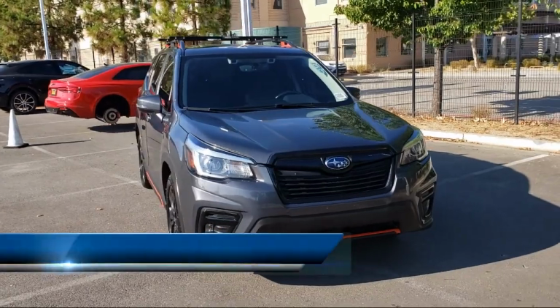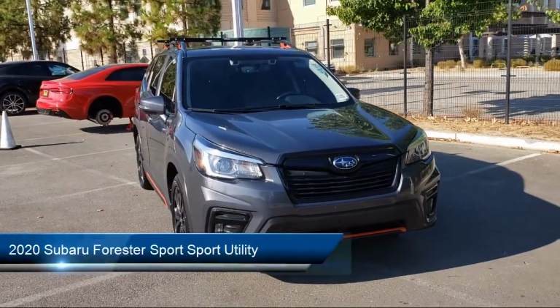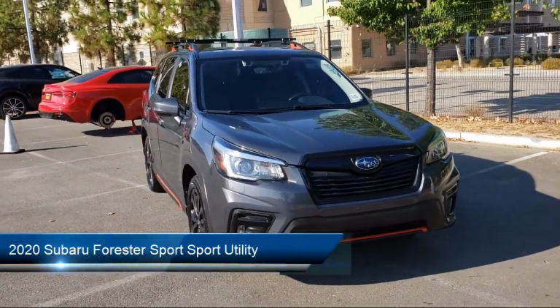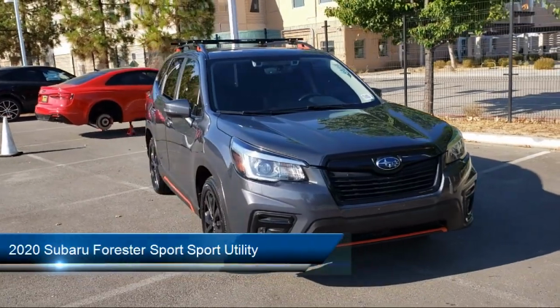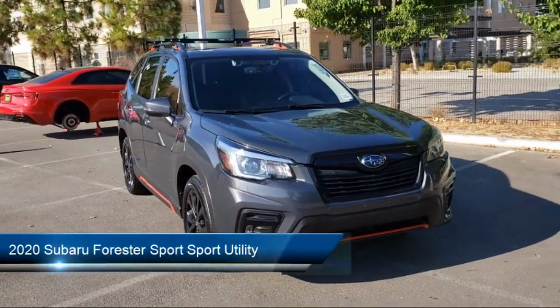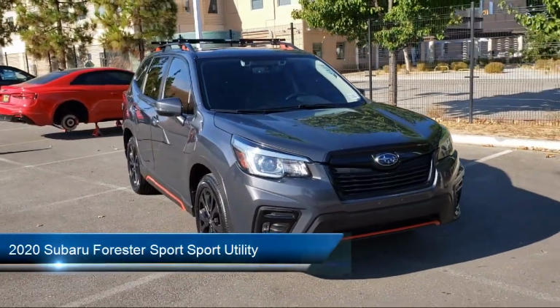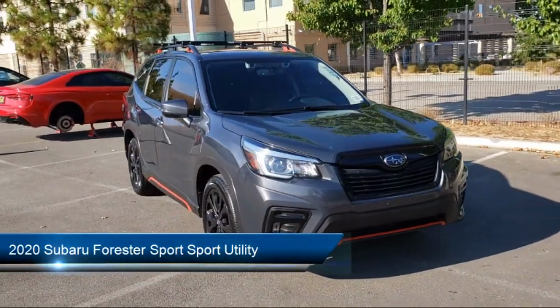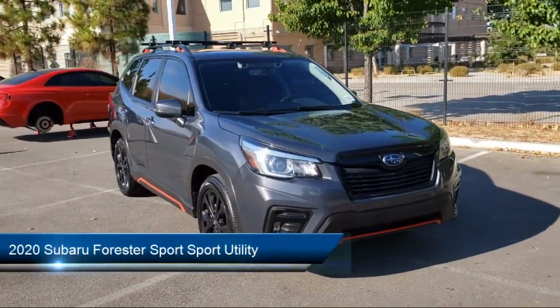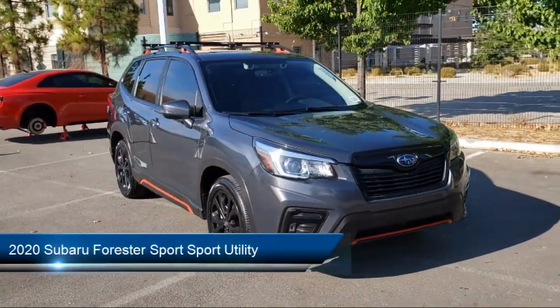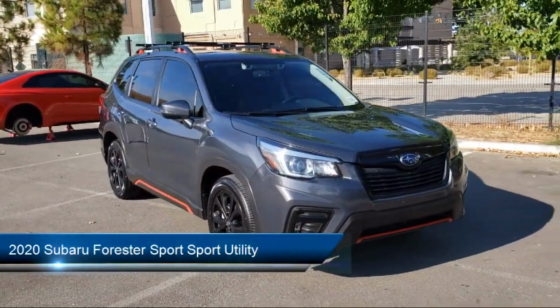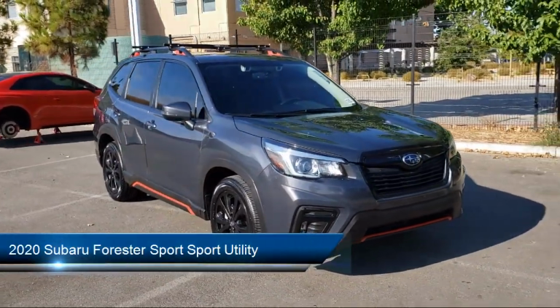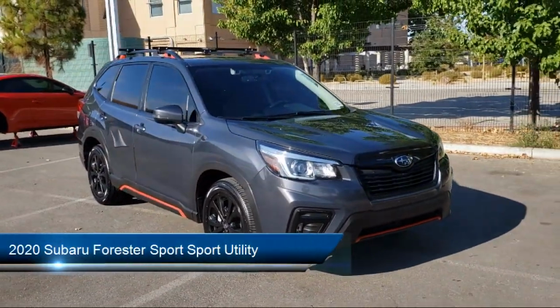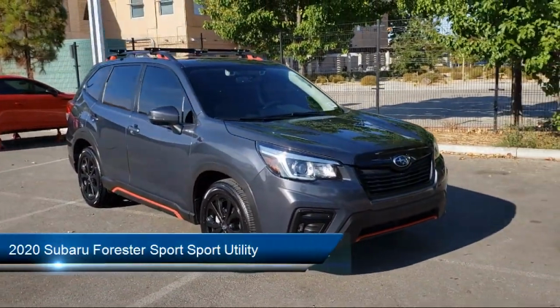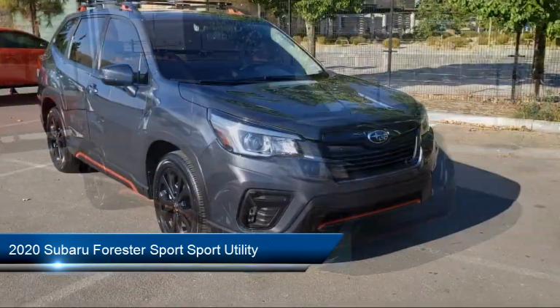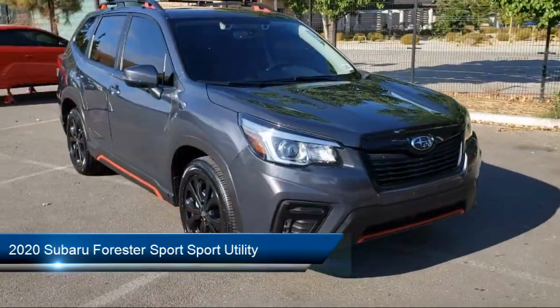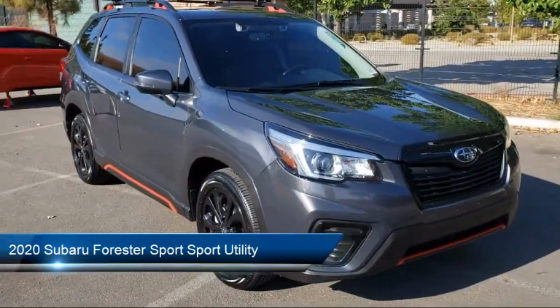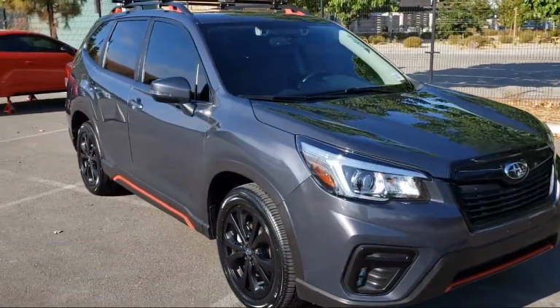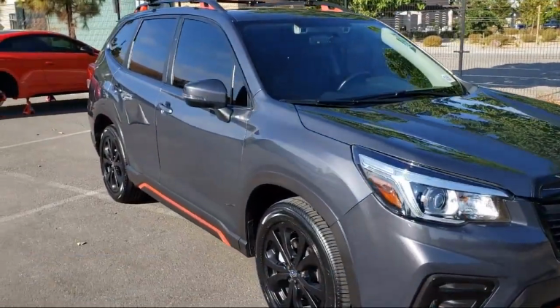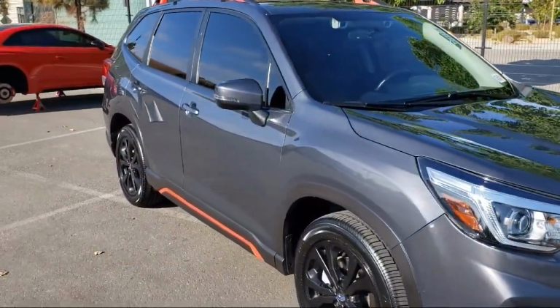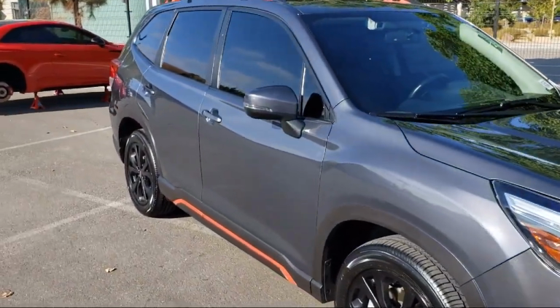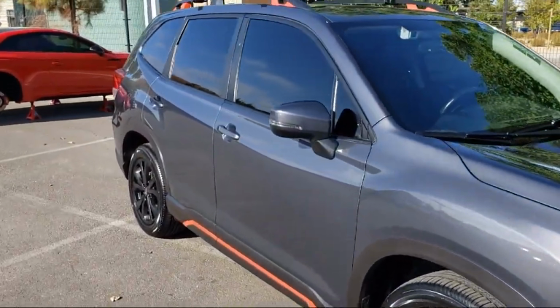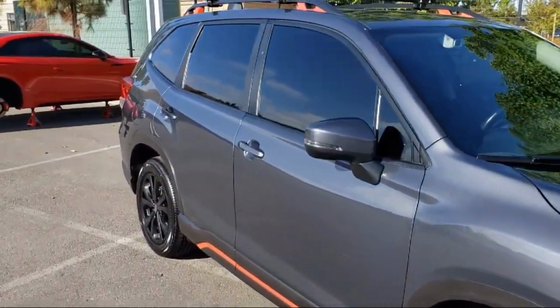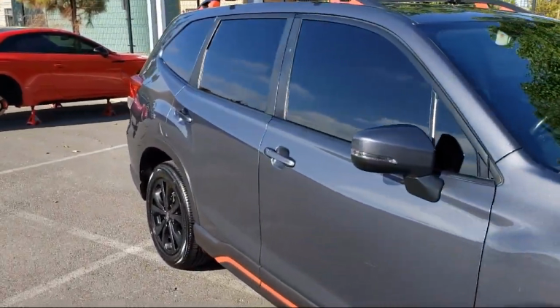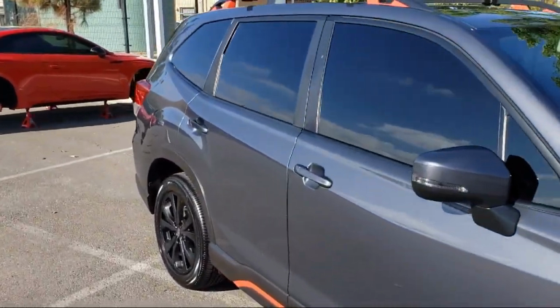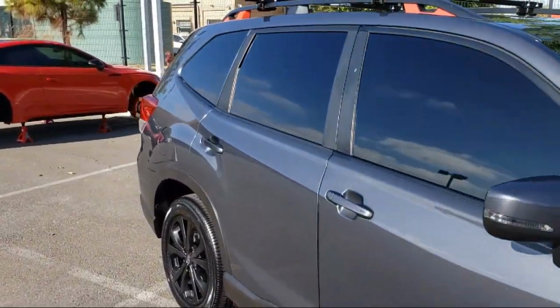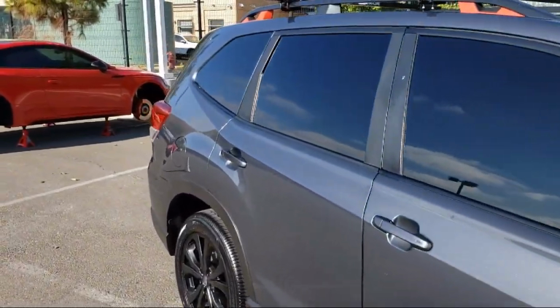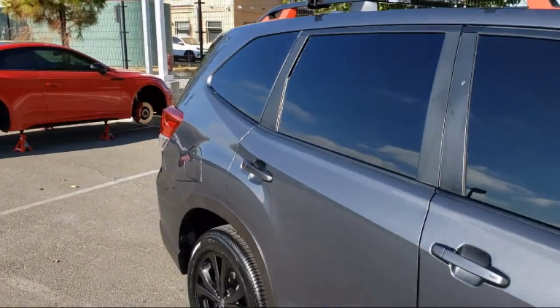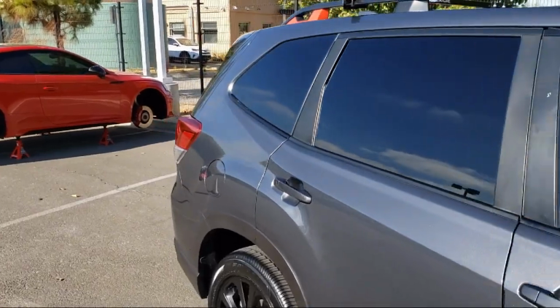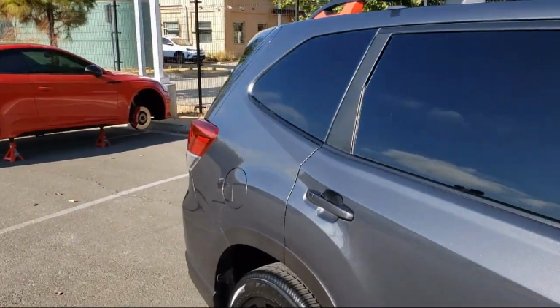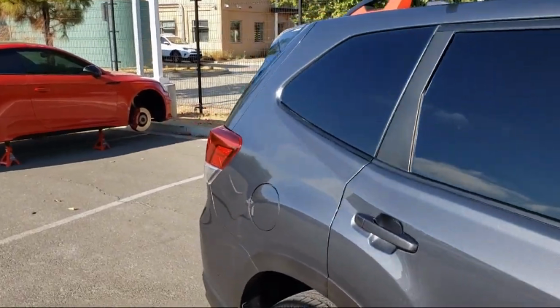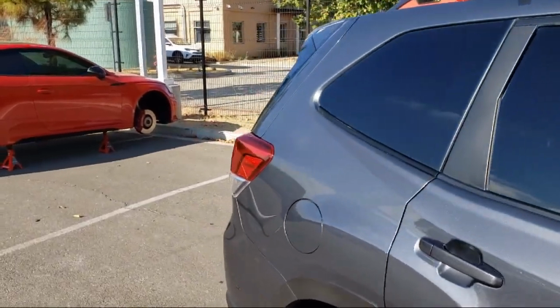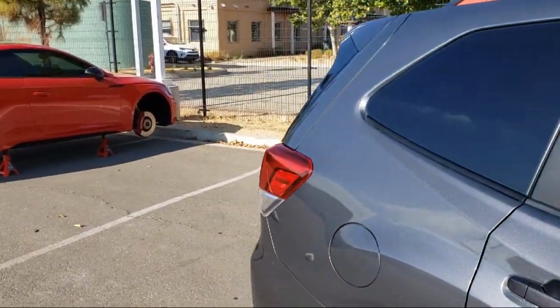It comes equipped with Auto High Beam Headlamp Control, Roof Rack, Rear View Camera, Starlink Apple CarPlay Android Auto, and Heated Front Seats.